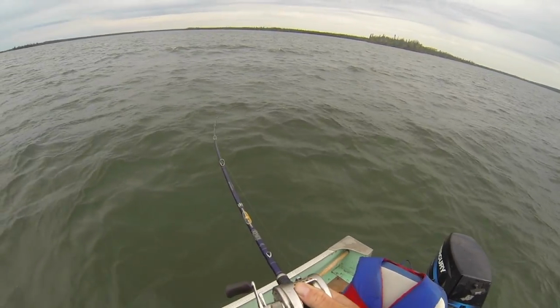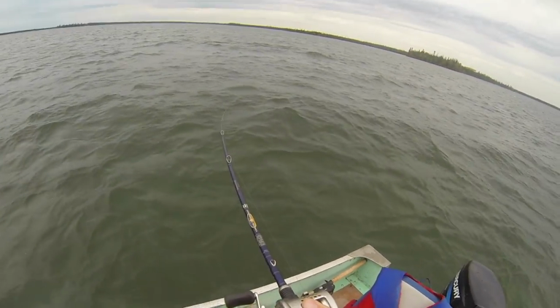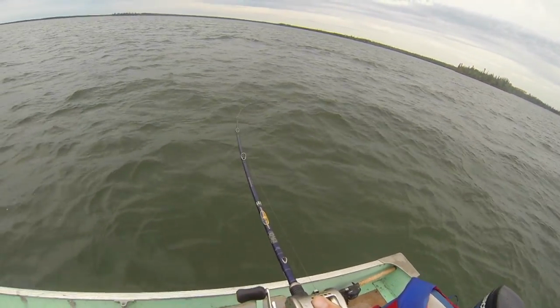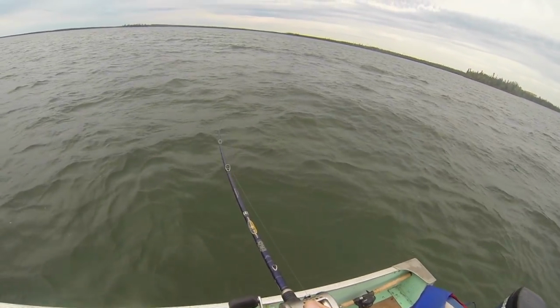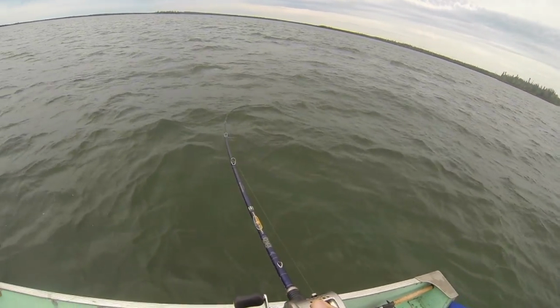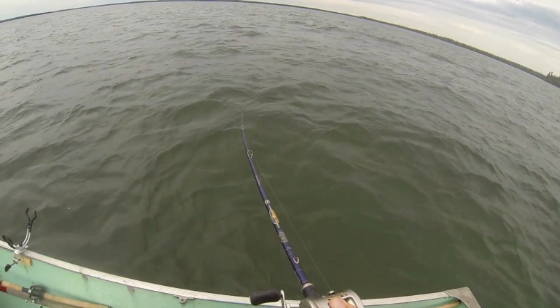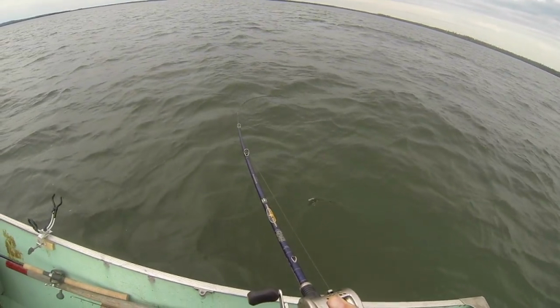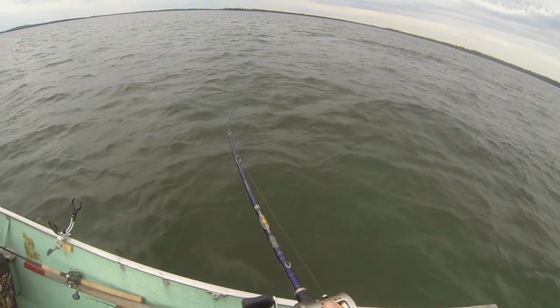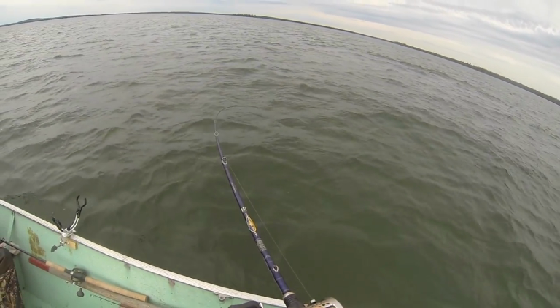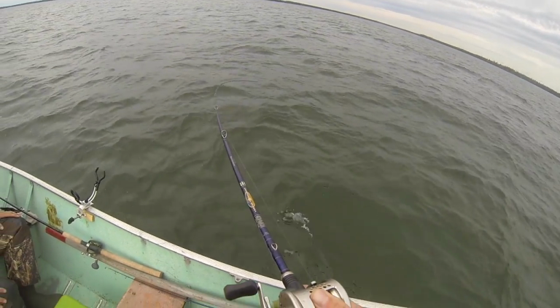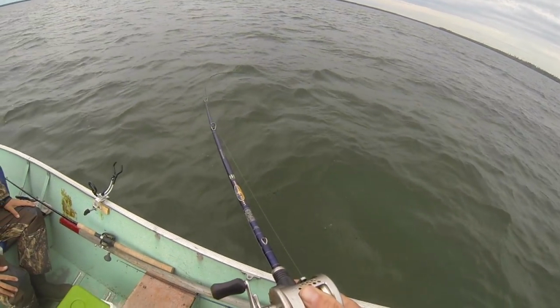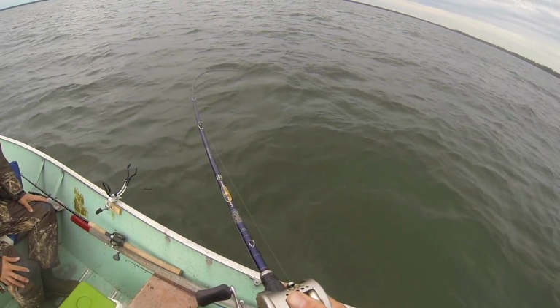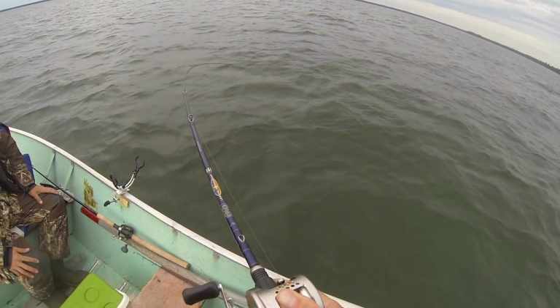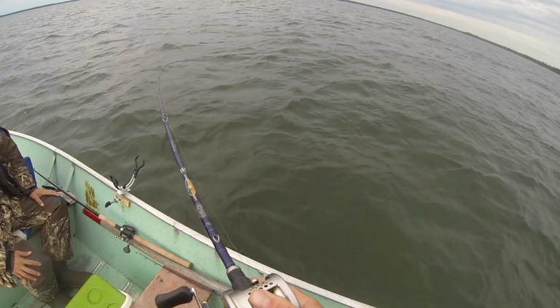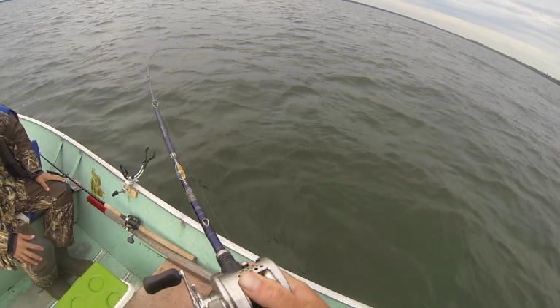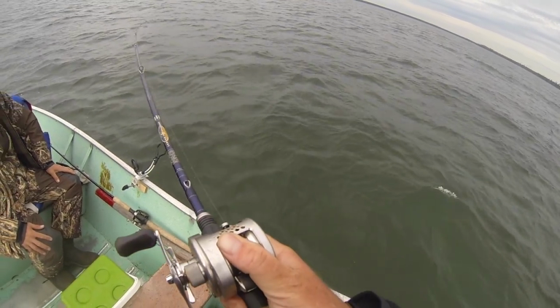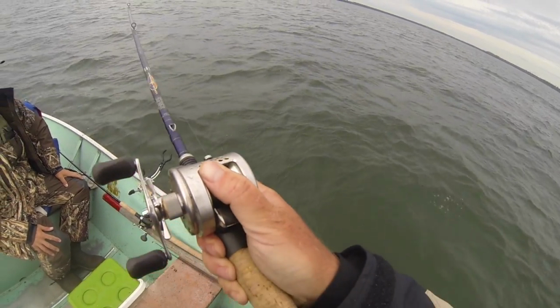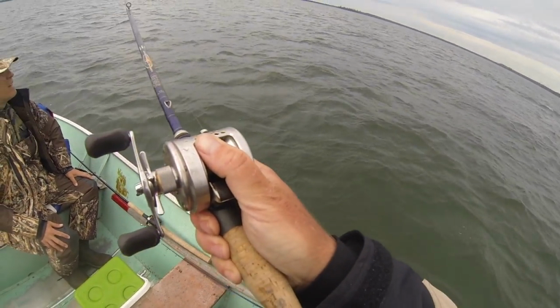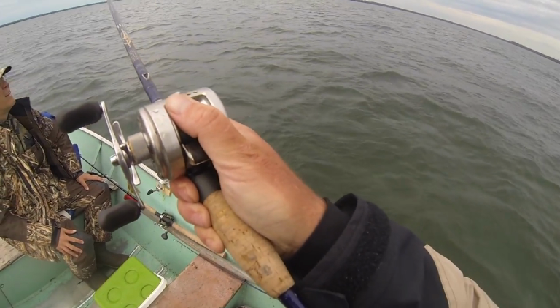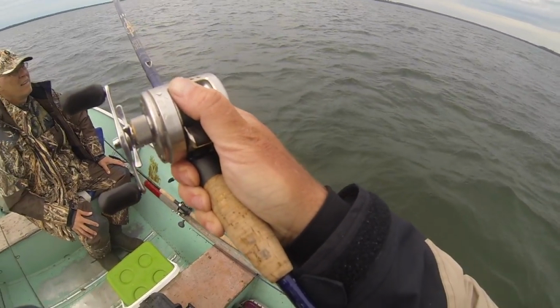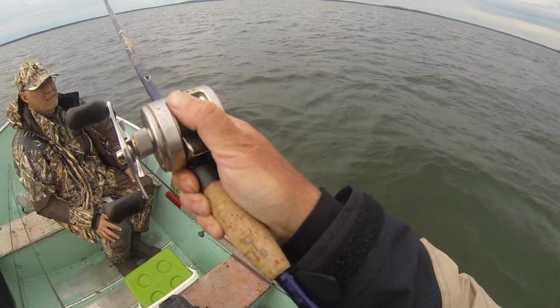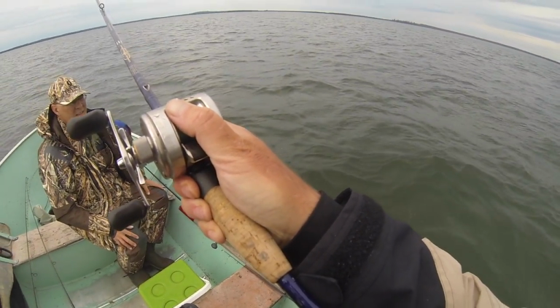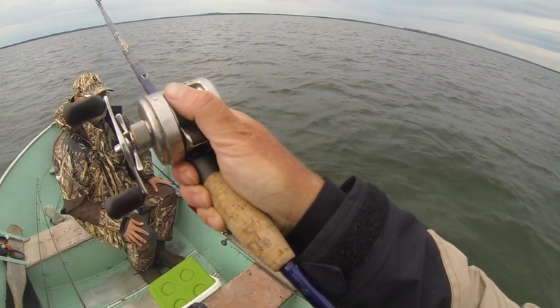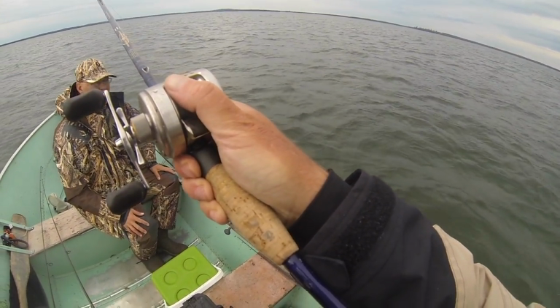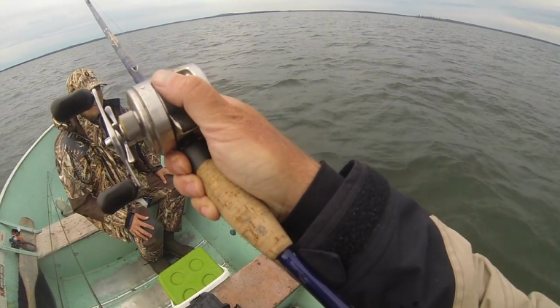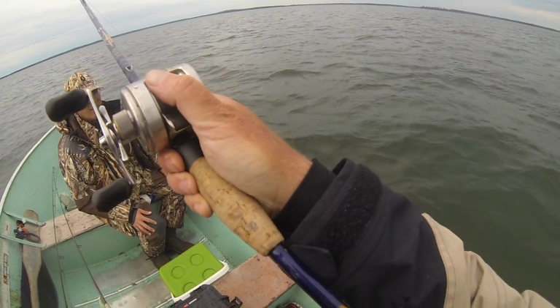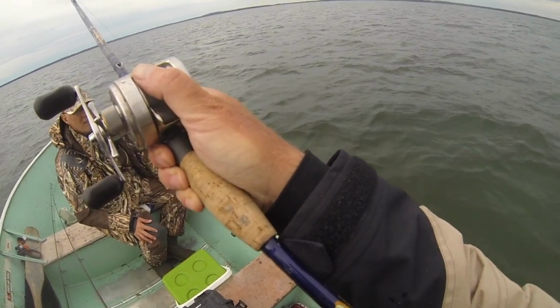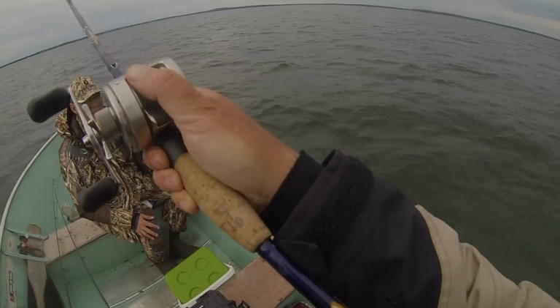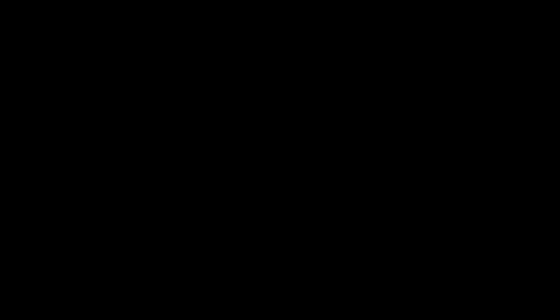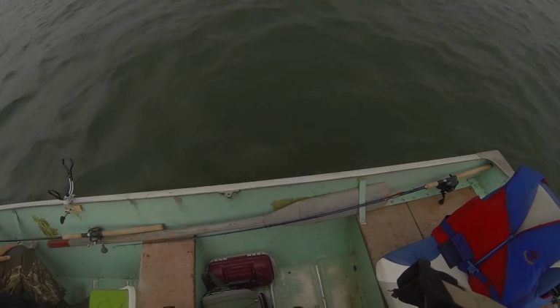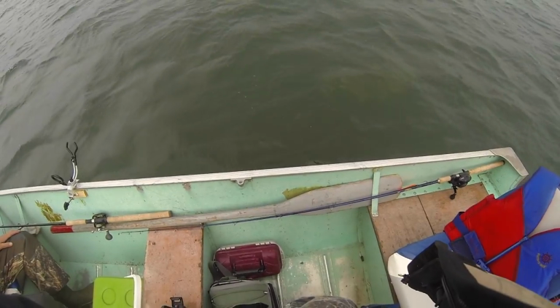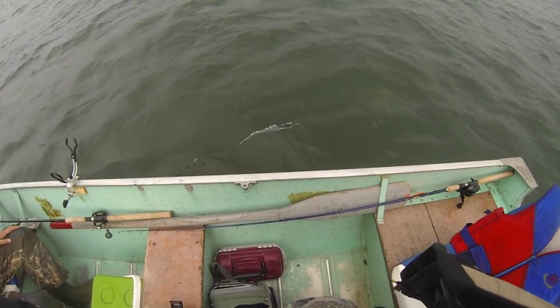I just sped up because we were in like three, four, or five feet of water to about four or five miles an hour. Russ had a hit and then this thing just hammered my spoon. That's a pretty nice leaker.